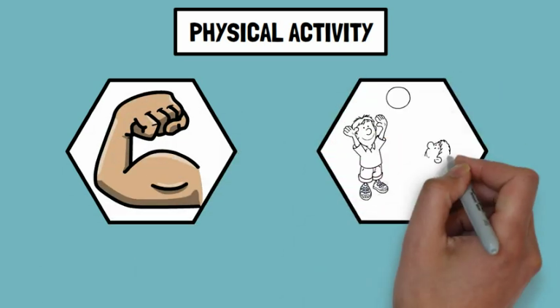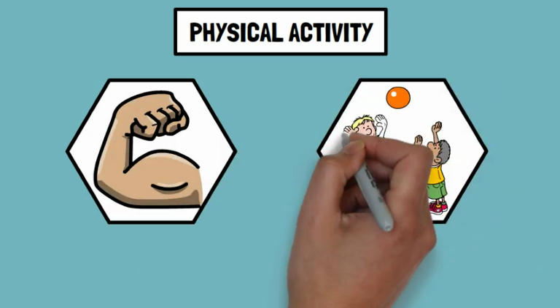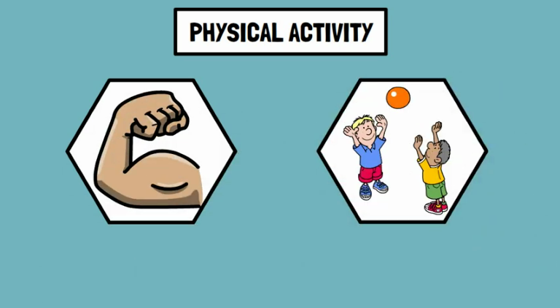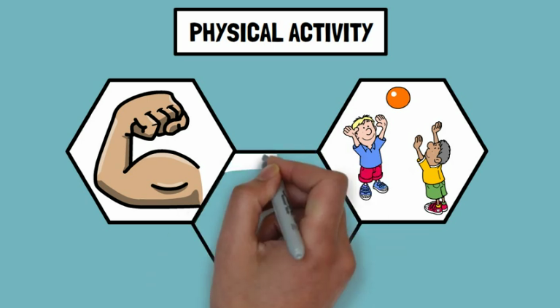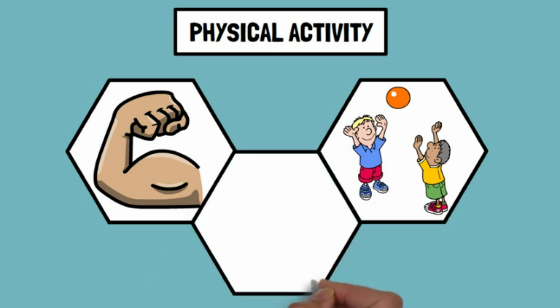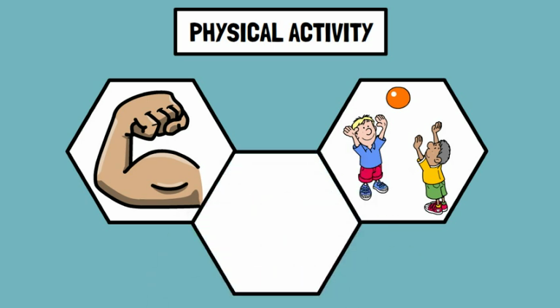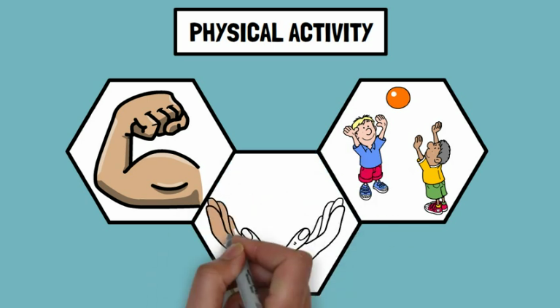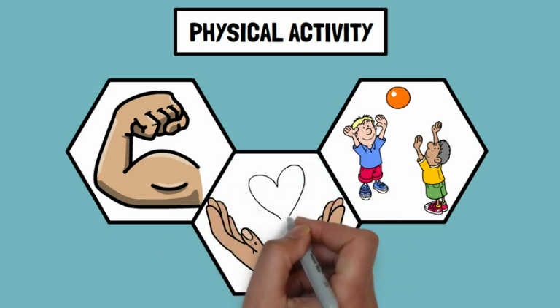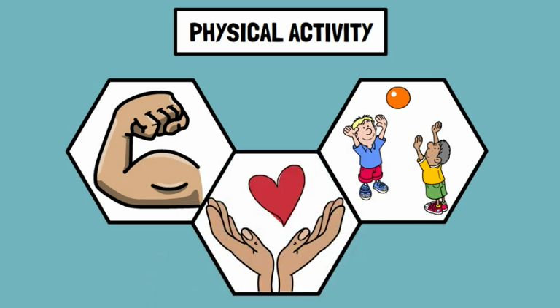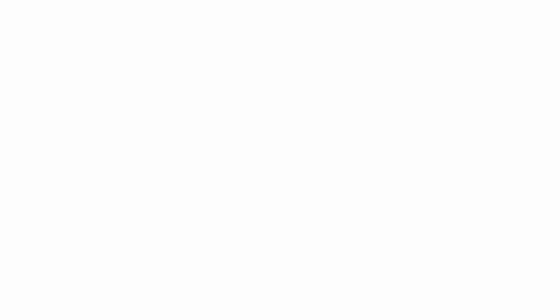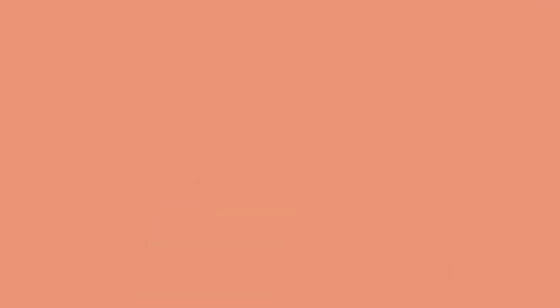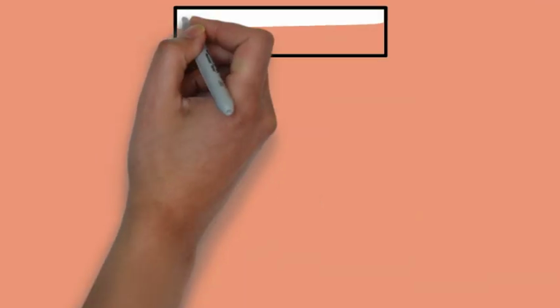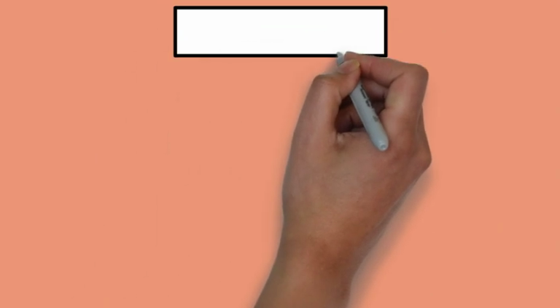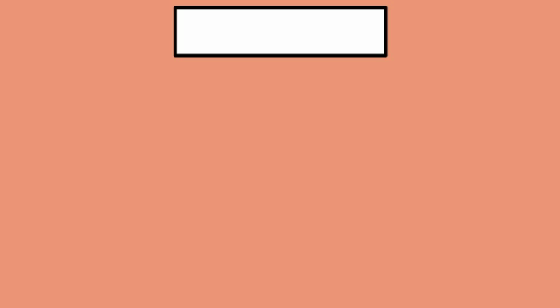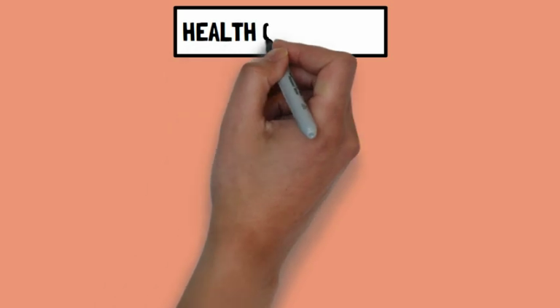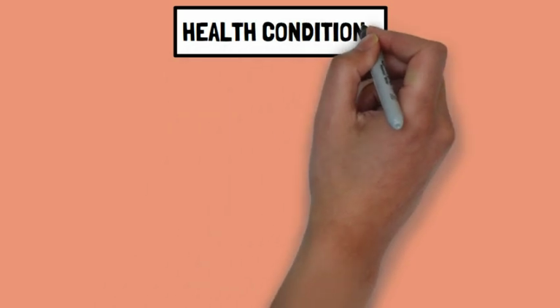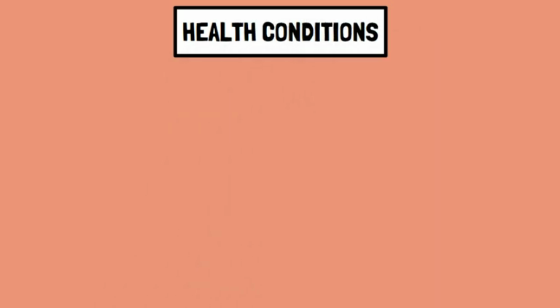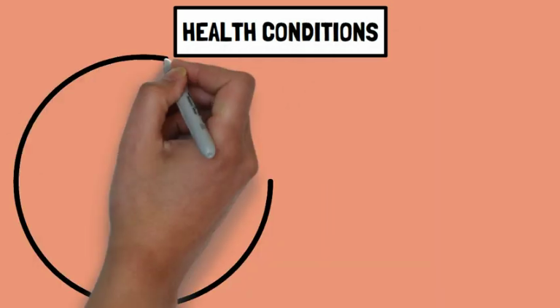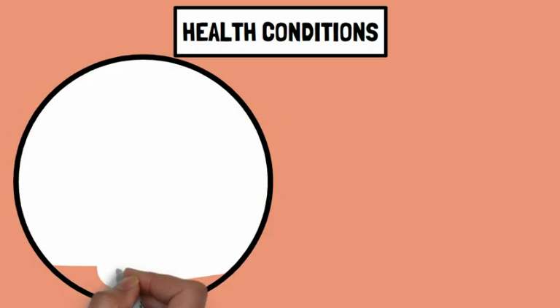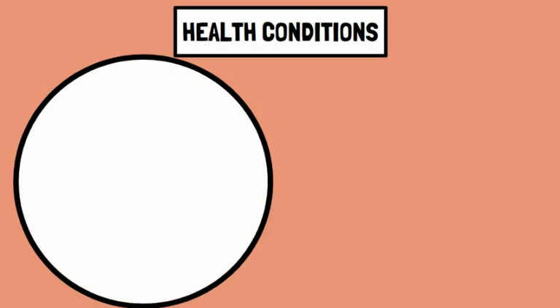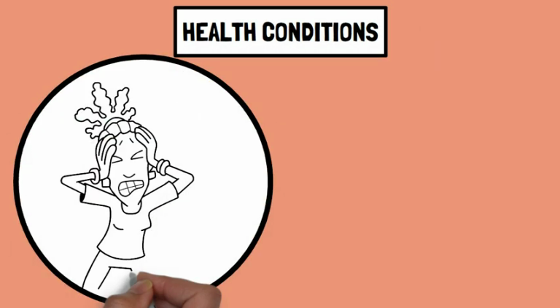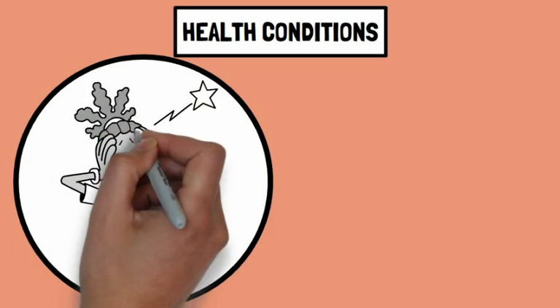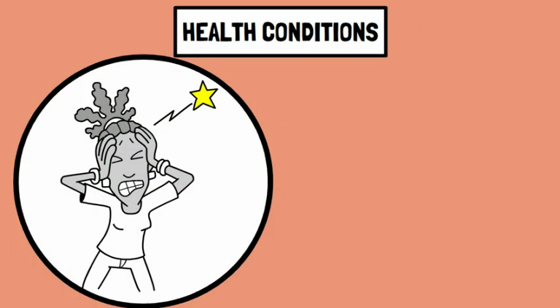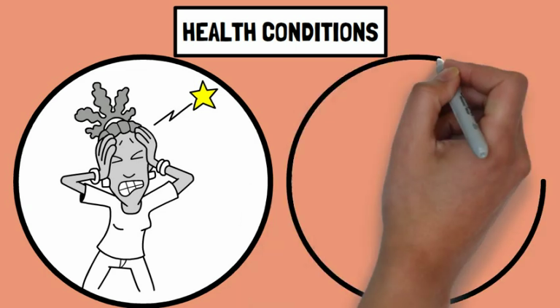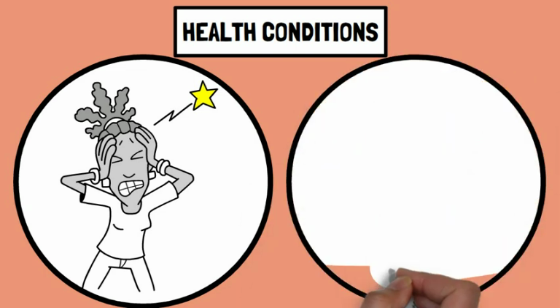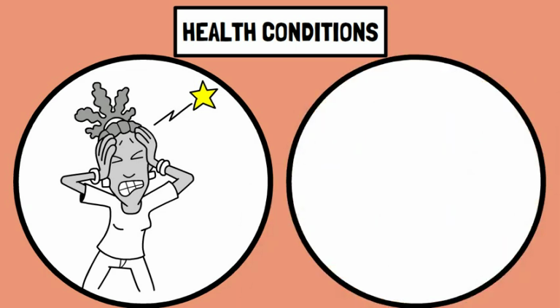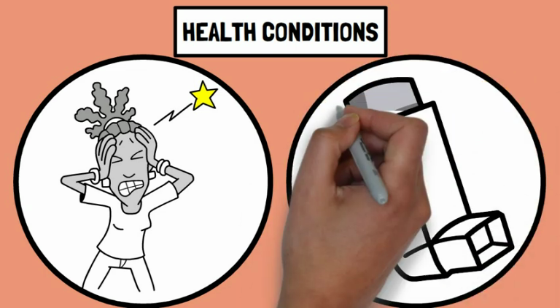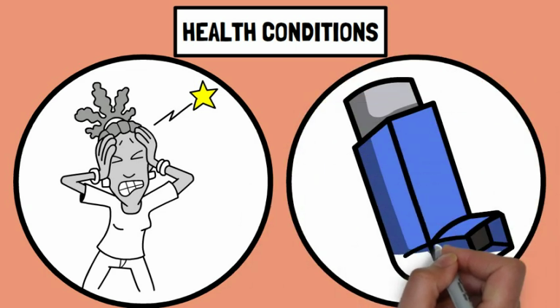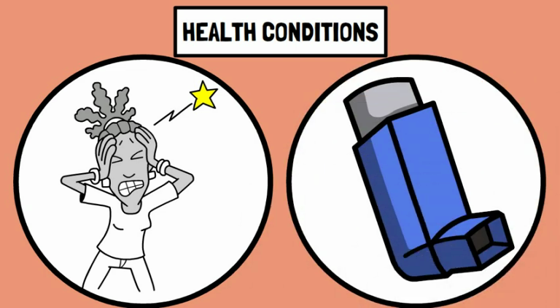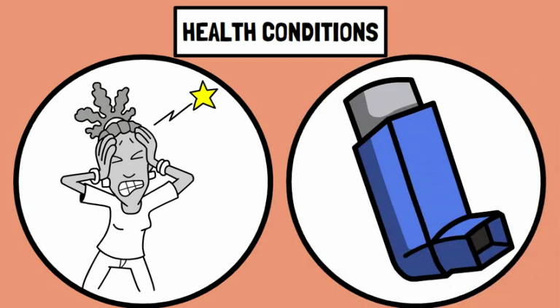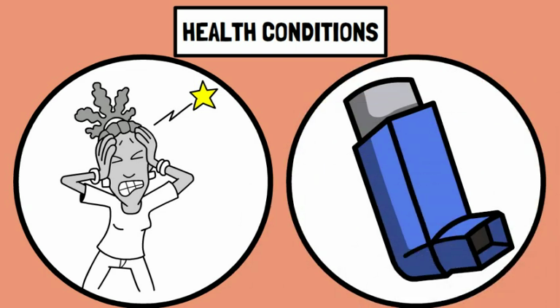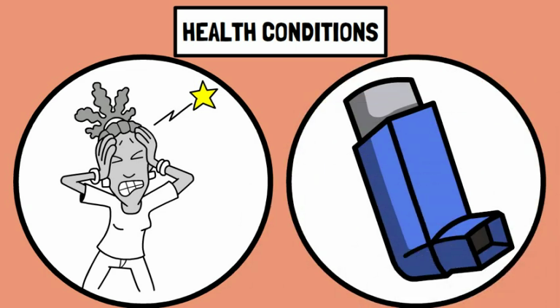Number three: physical activity. Physical activity encourages muscle development and coordination, and regular exercise helps maintain physical fitness and health throughout life. Number four: health conditions. Chronic illness or conditions can affect physical development — for example, conditions like asthma may impact physical activity levels in children.